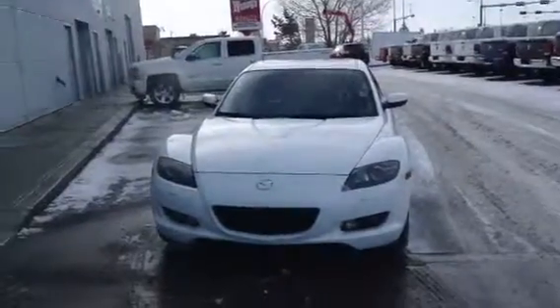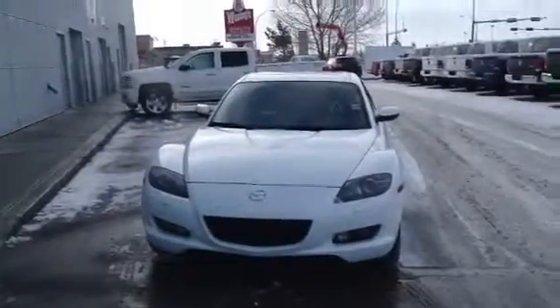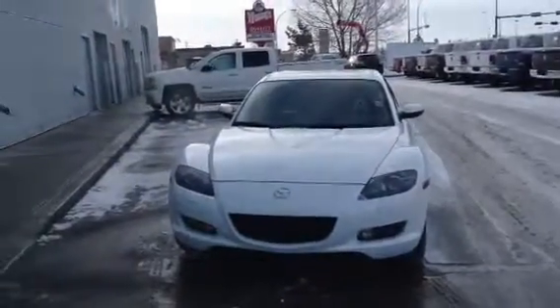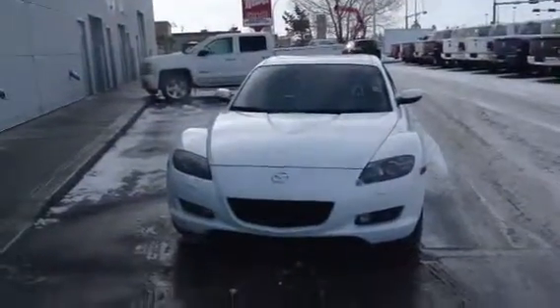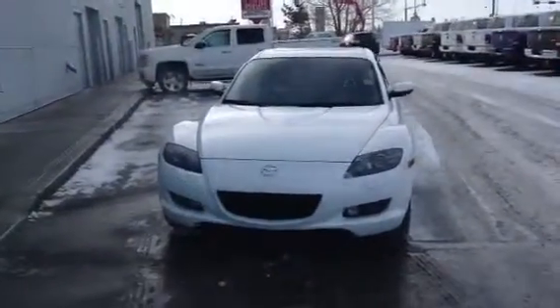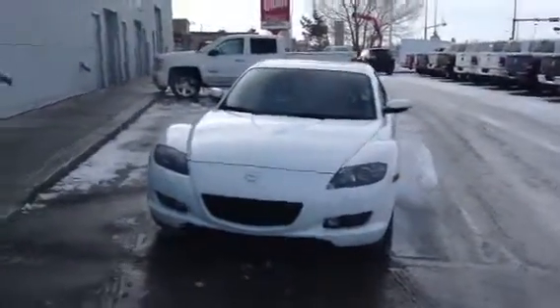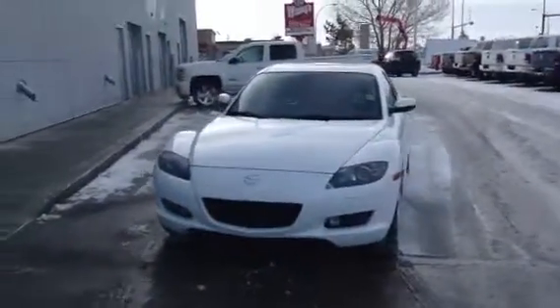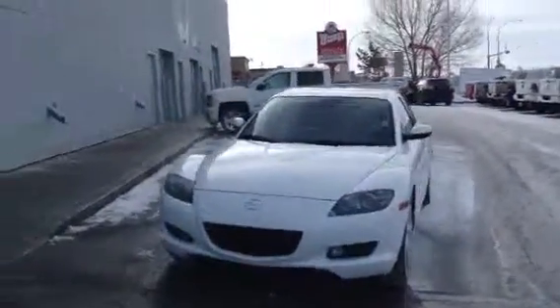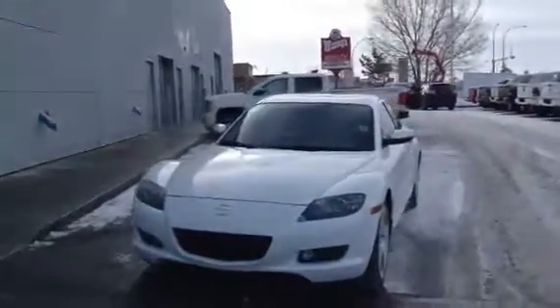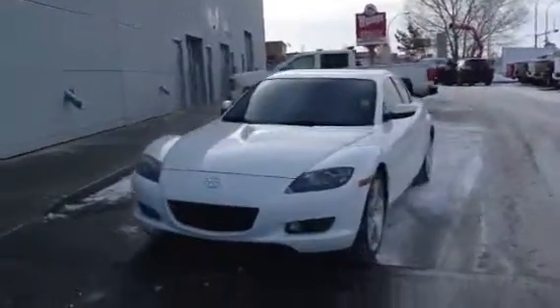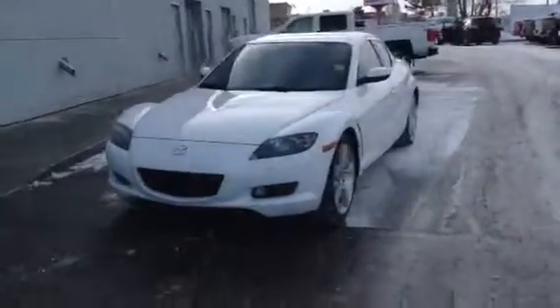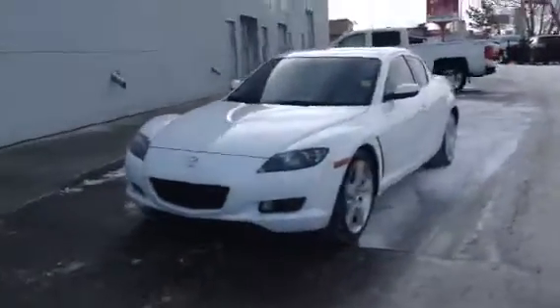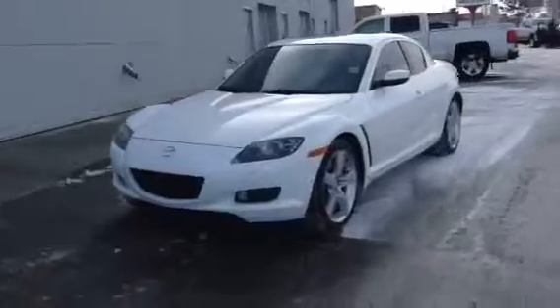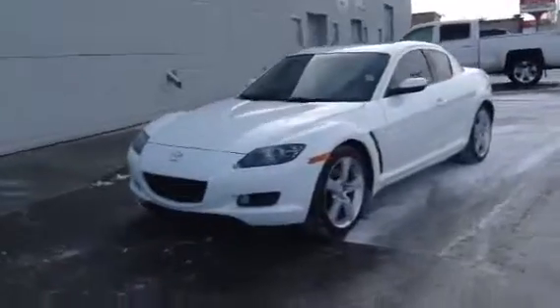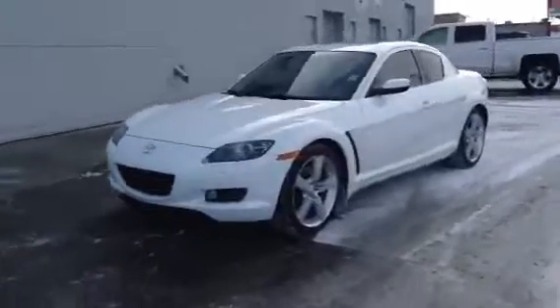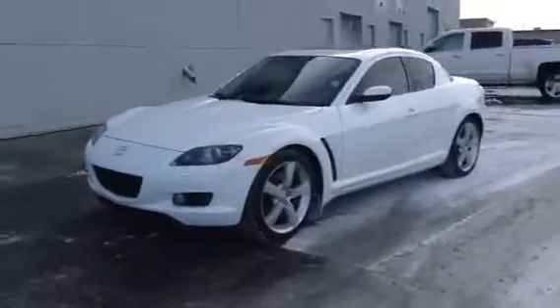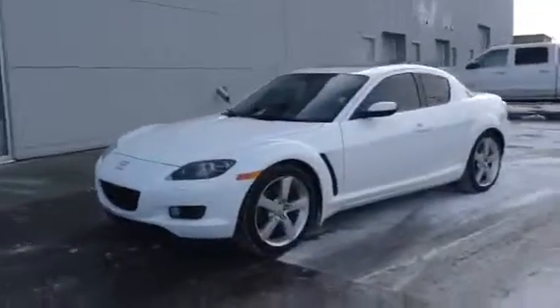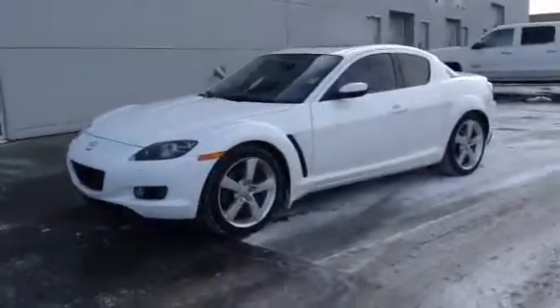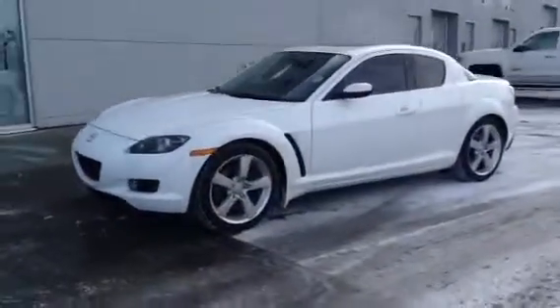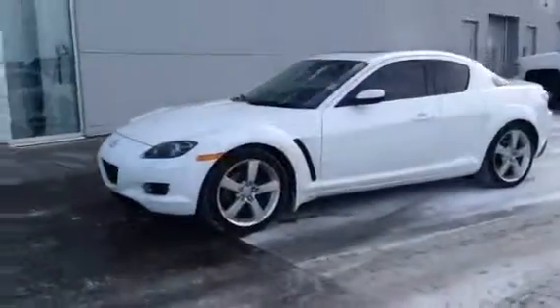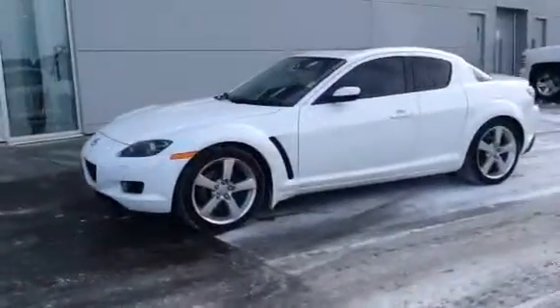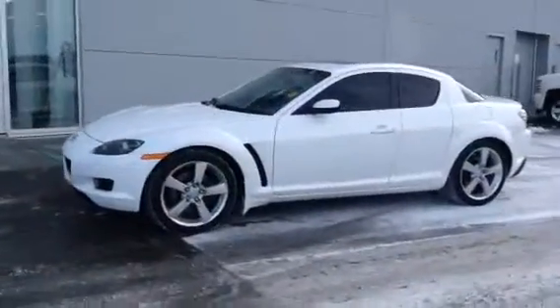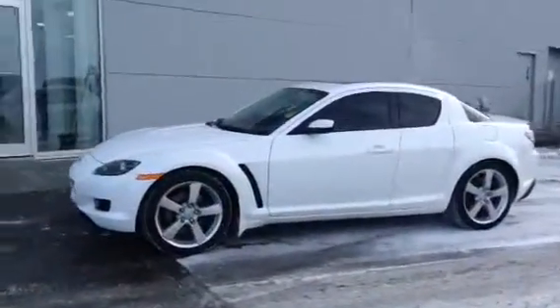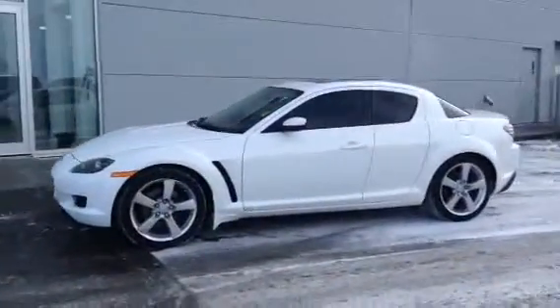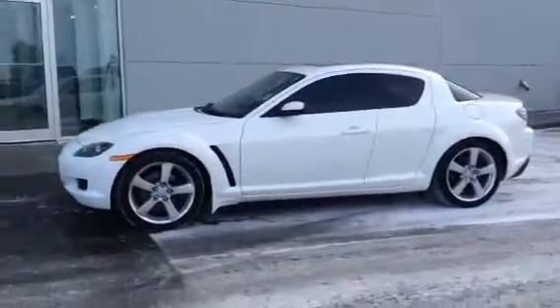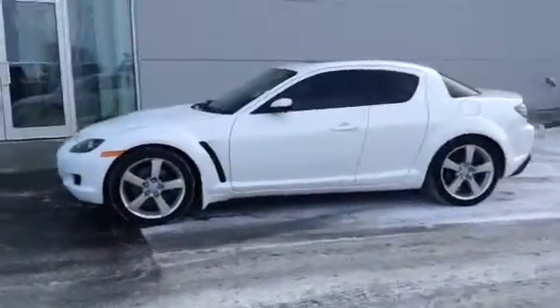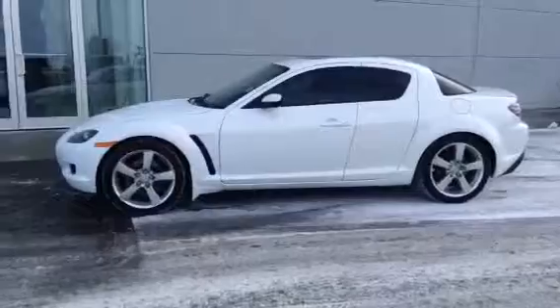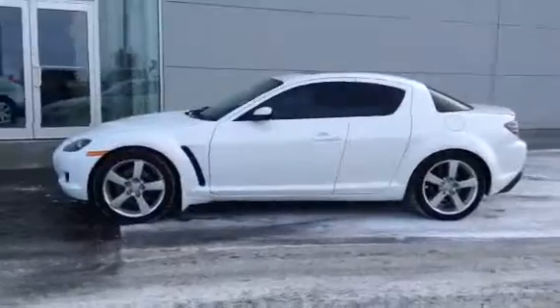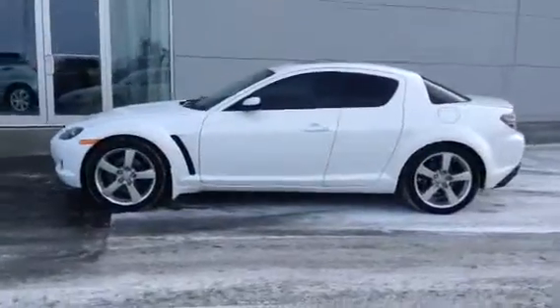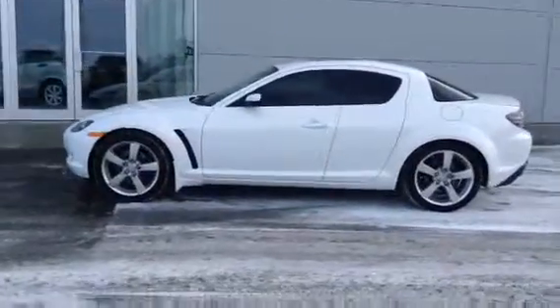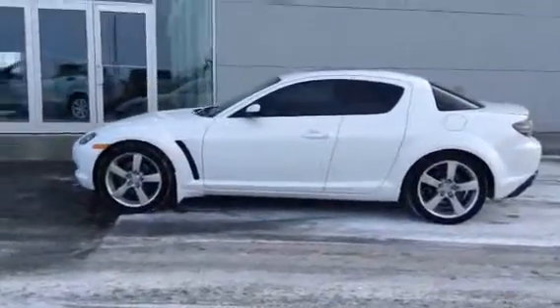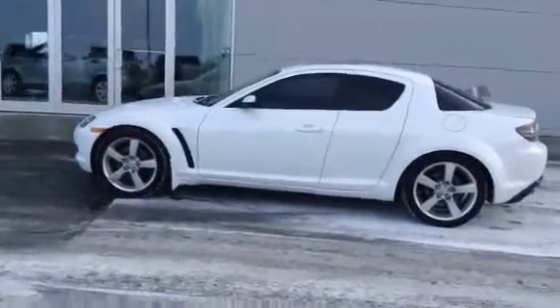Good morning, Daniel. It's Derek Cato here from LA Mazda Leduc. I want to shoot you a video of the 2008 Mazda RX-8 Wankel rotary engine sports car that you're interested in.